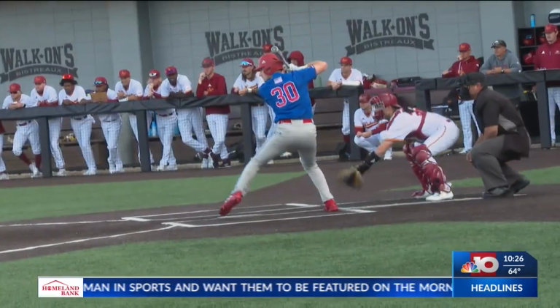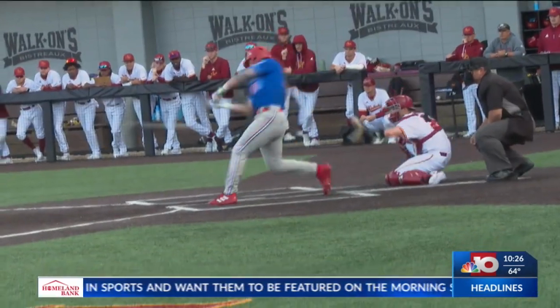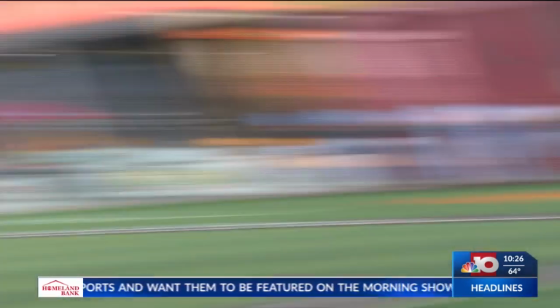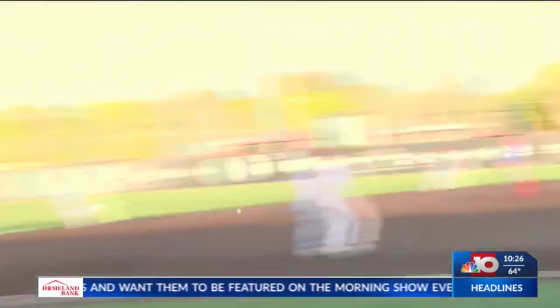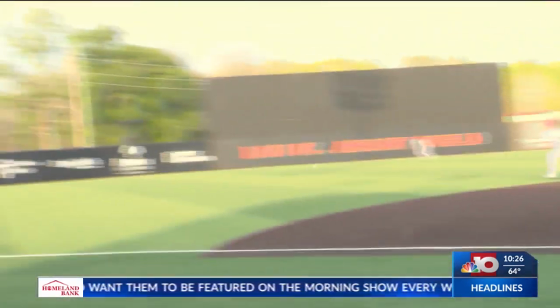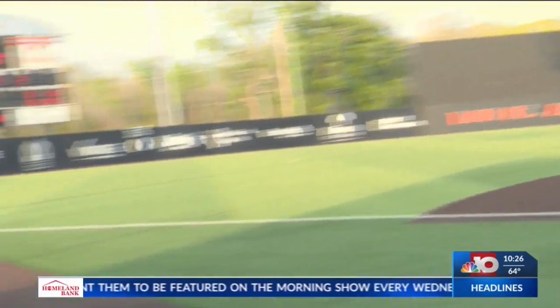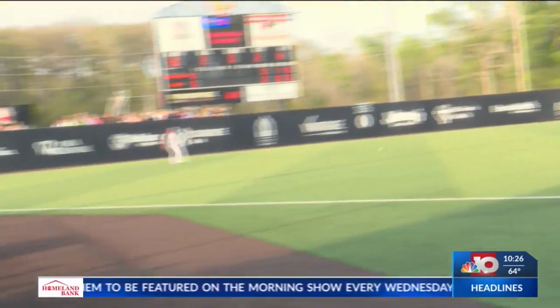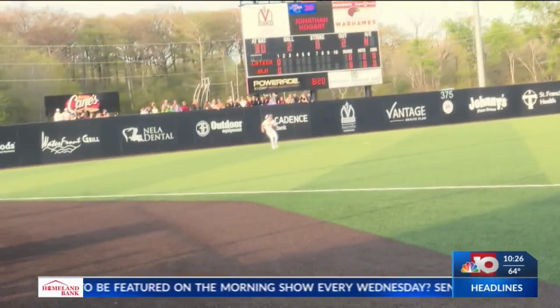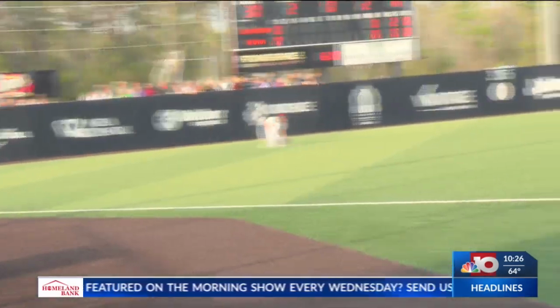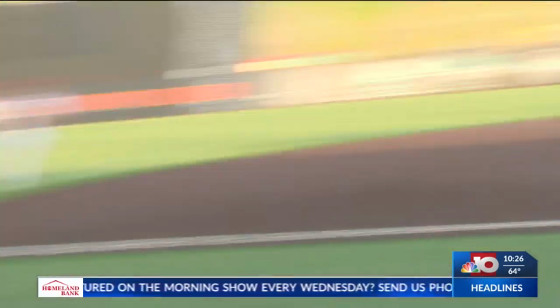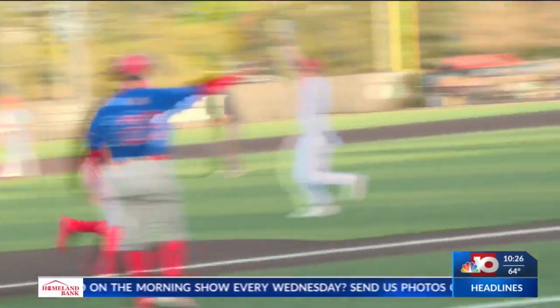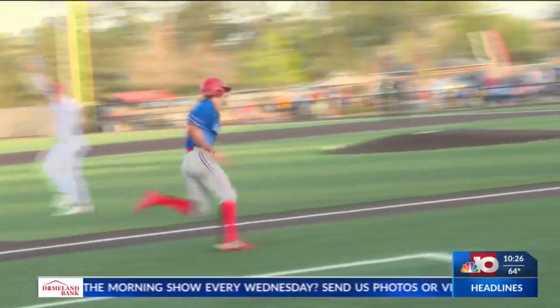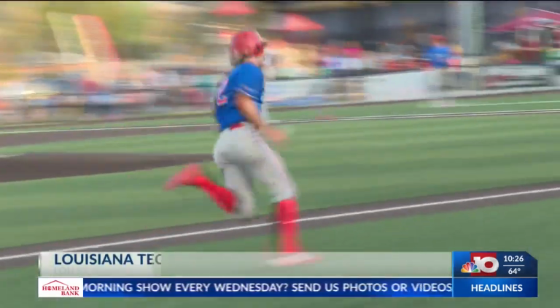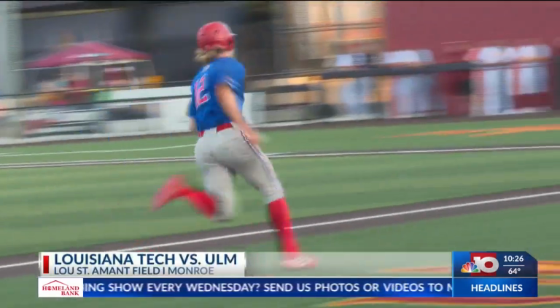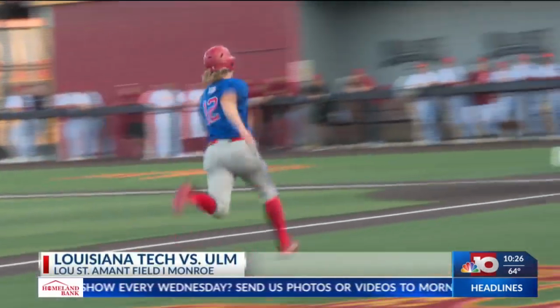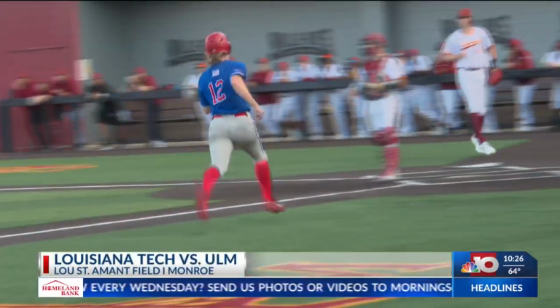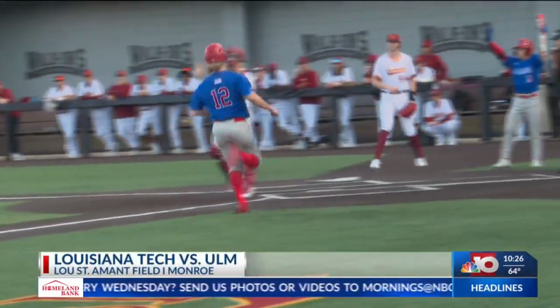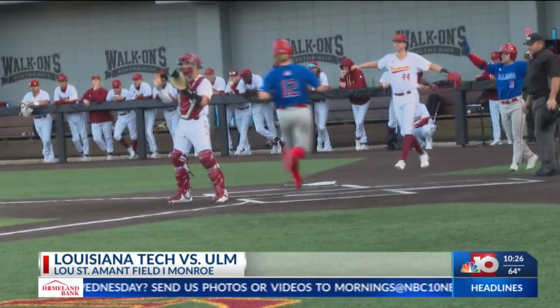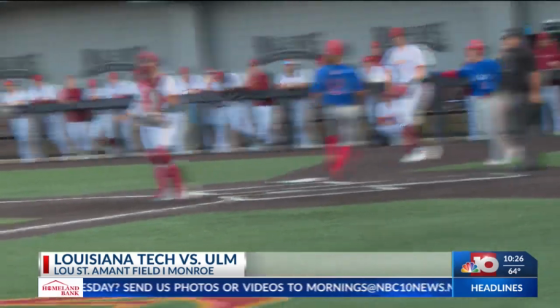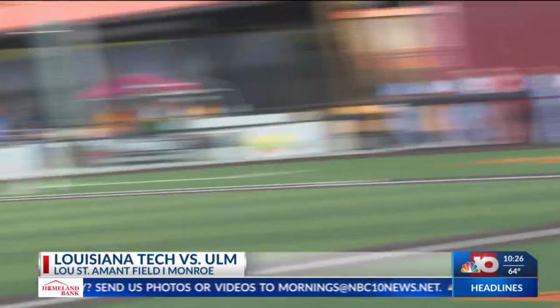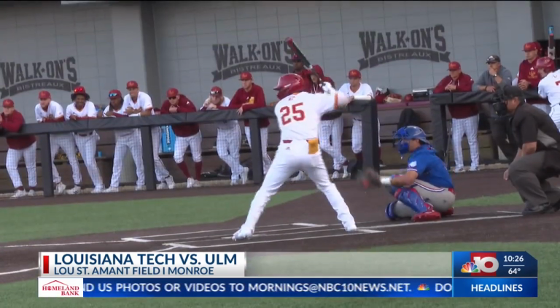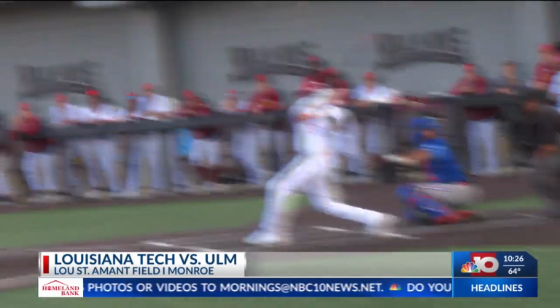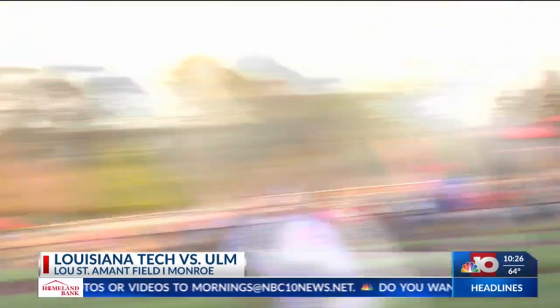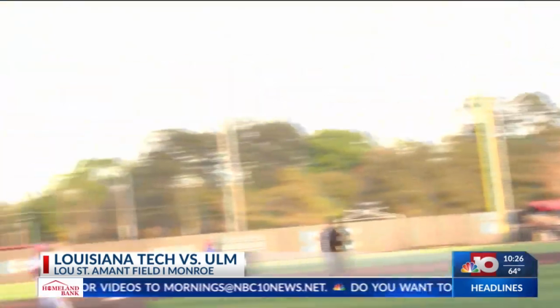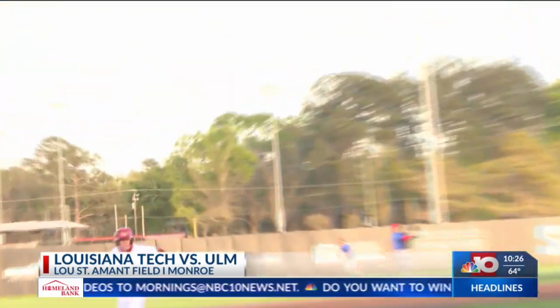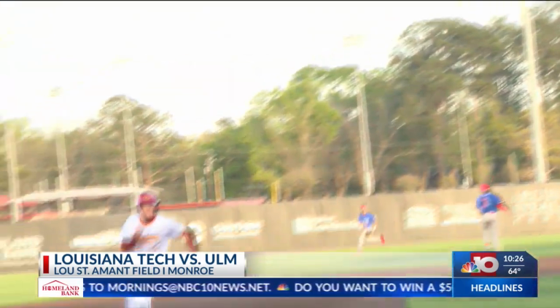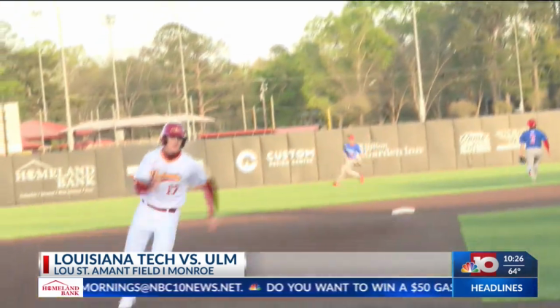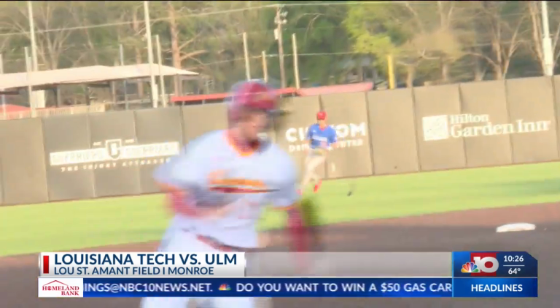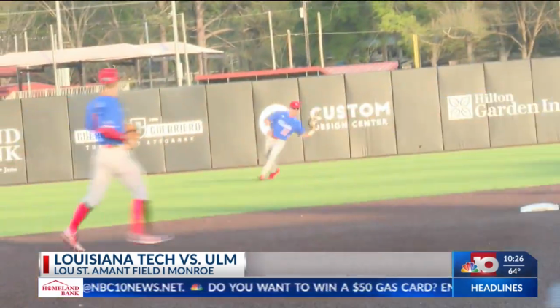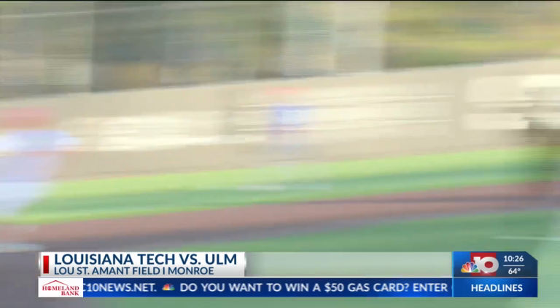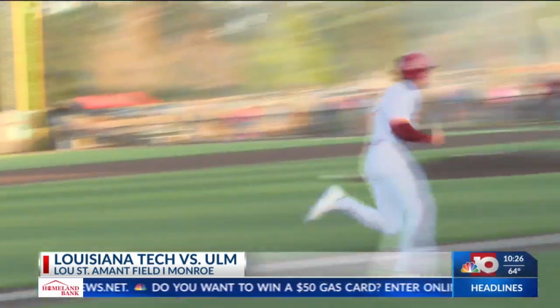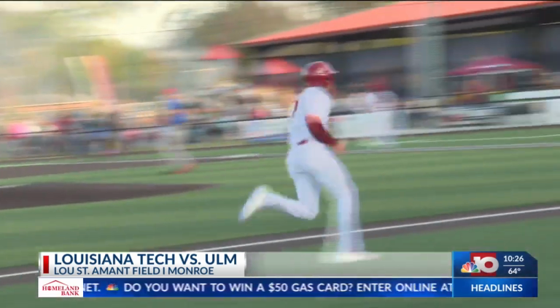Second inning, Jonathan Hogart turns this one down the left field line. That scores Philip Metulia, and the Bulldogs are out 1-0 early. That would last about half of an inning, as Matt Absher gets one to fall in to tie this game up at 1.